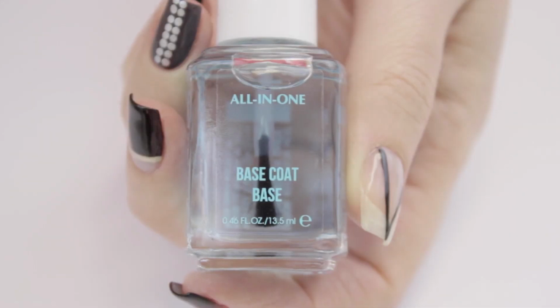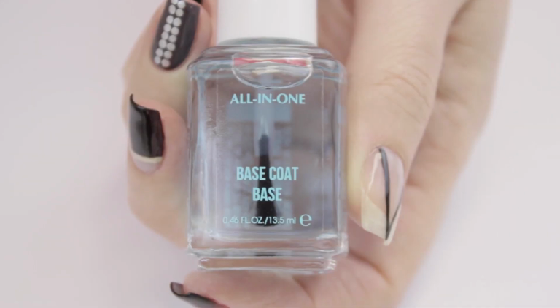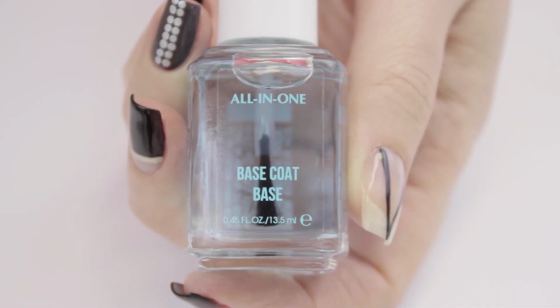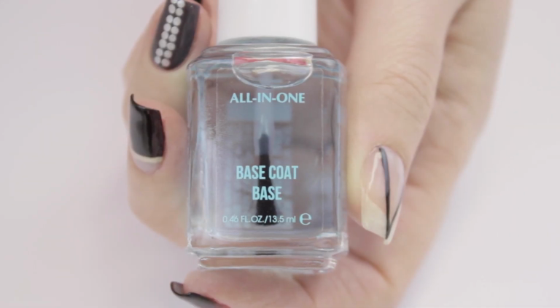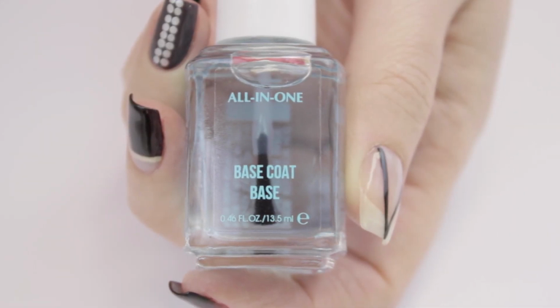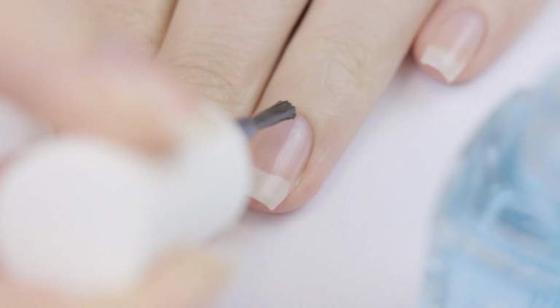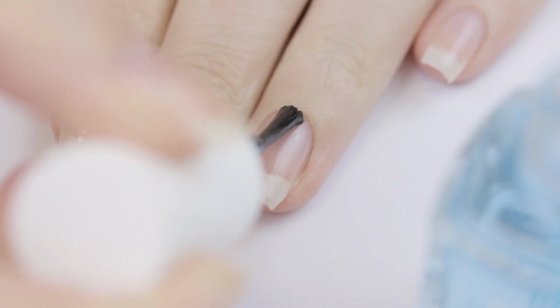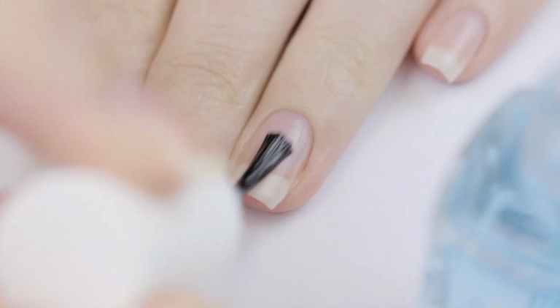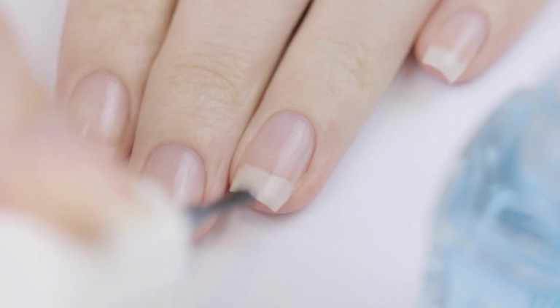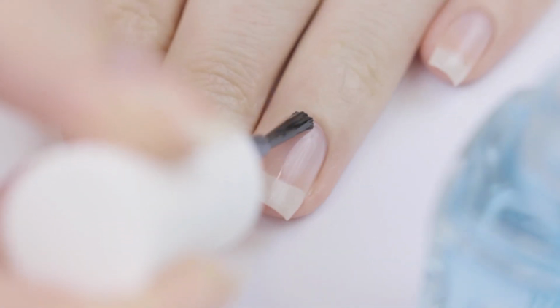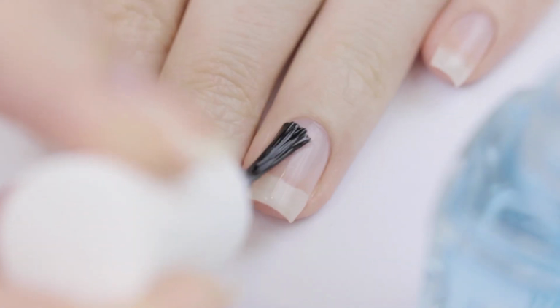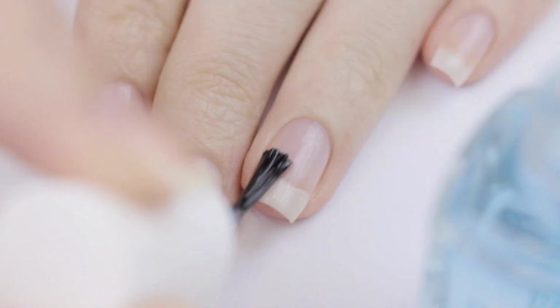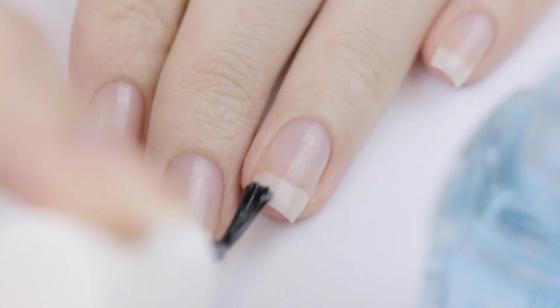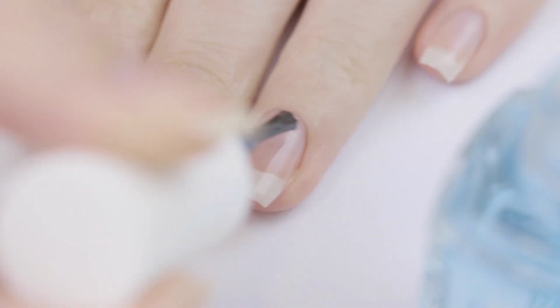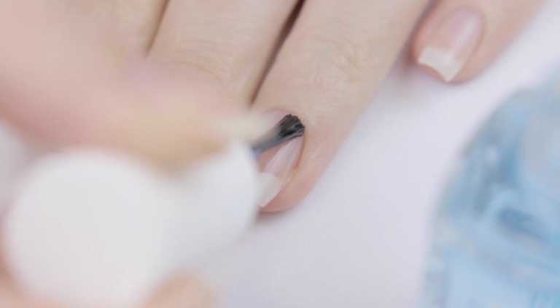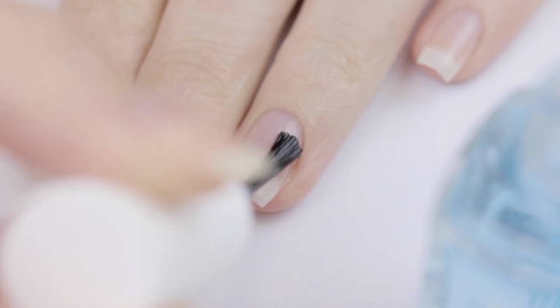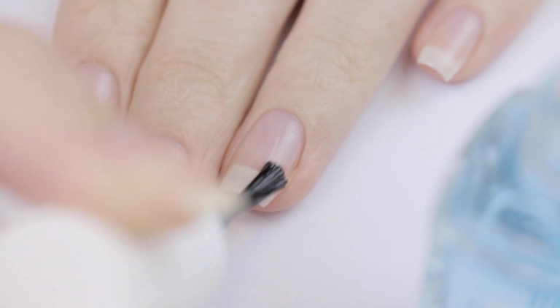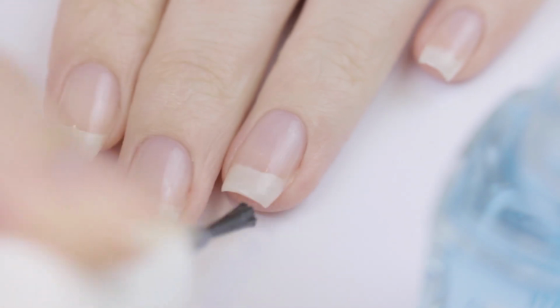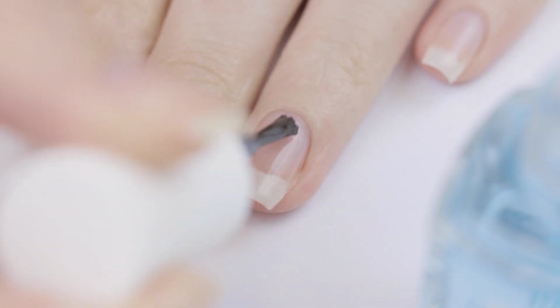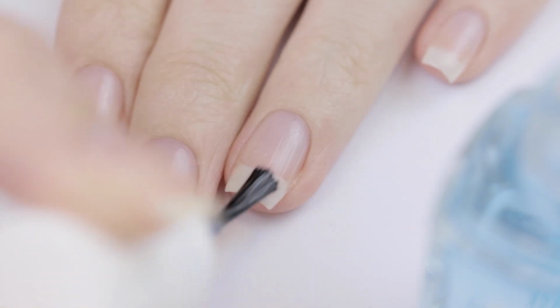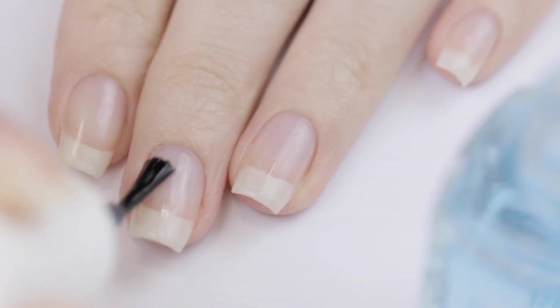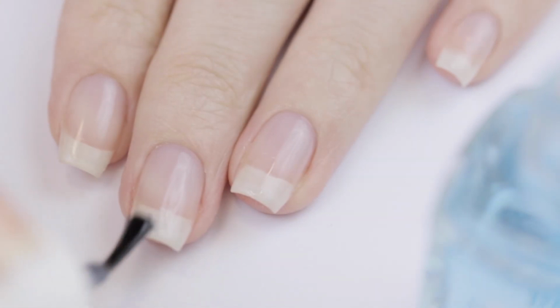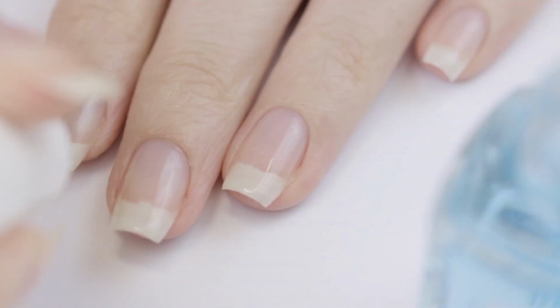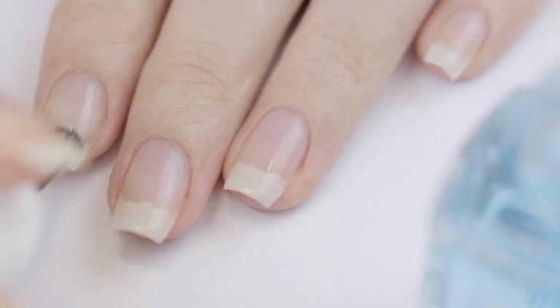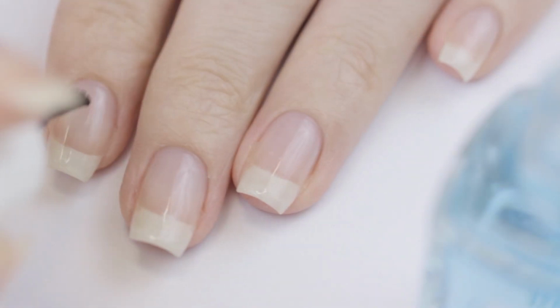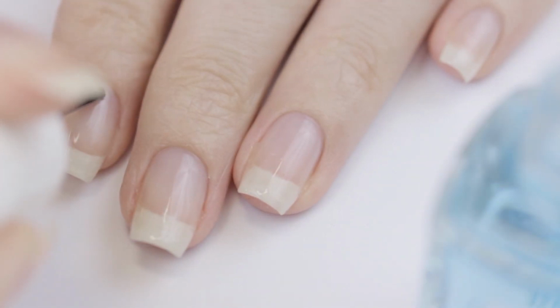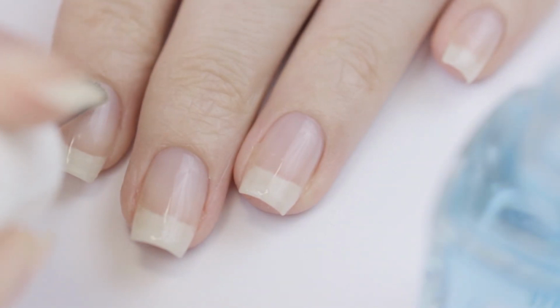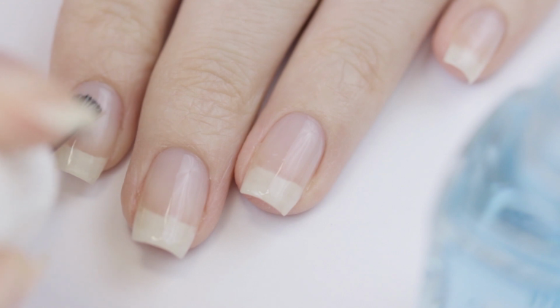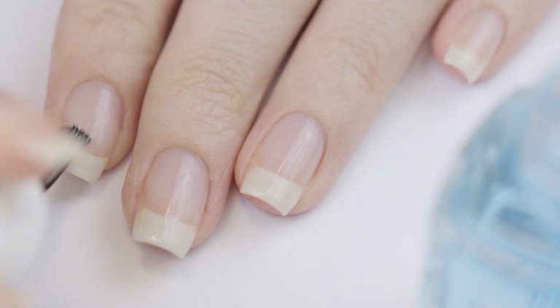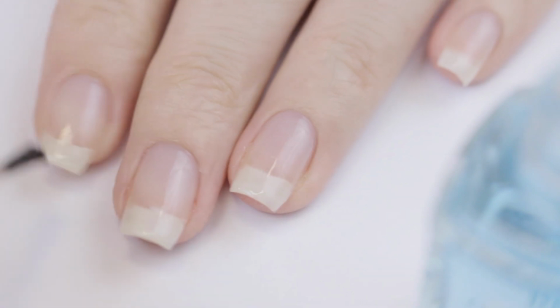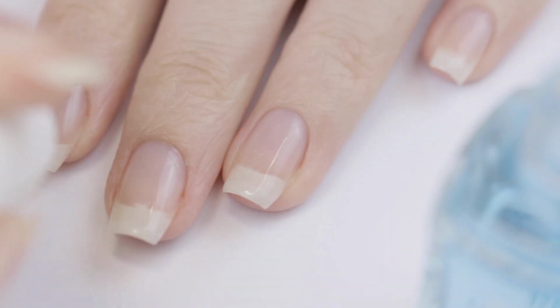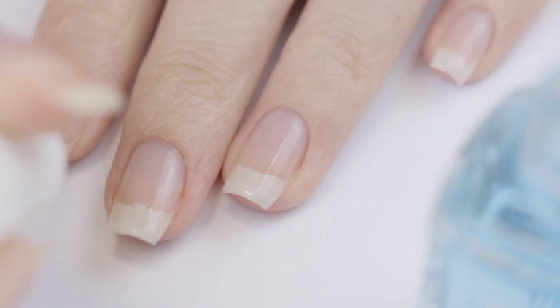To begin, always use a base coat to protect your natural nails. Not only will this help protect your nails from staining, but it will also help to adhere the polish you apply over it onto your nails for a long-lasting manicure.